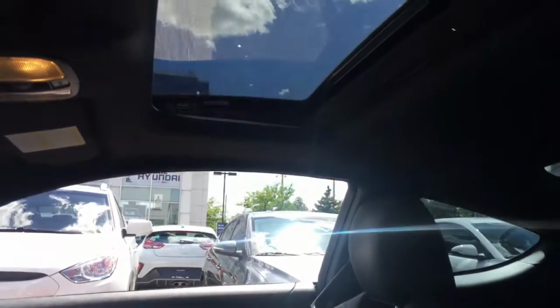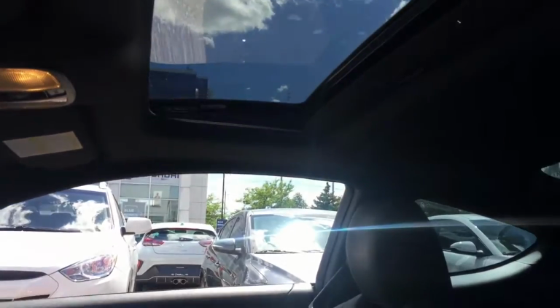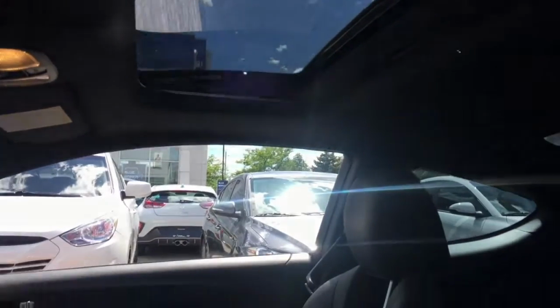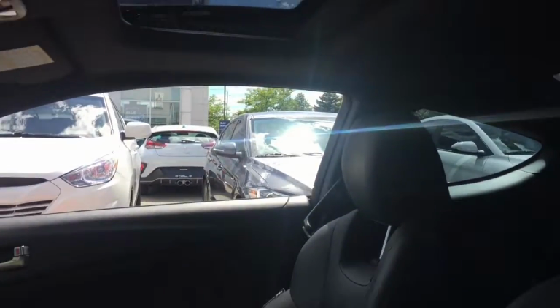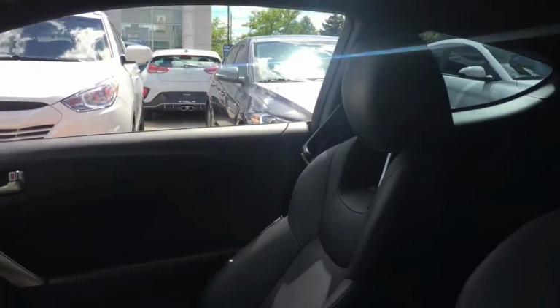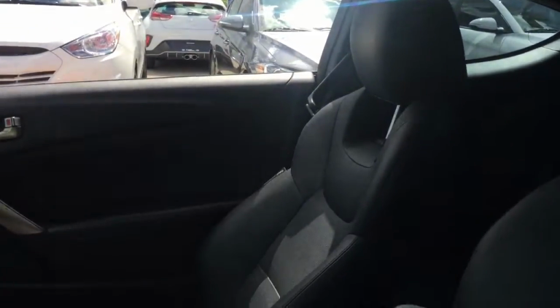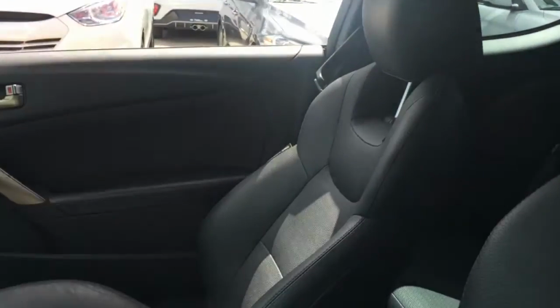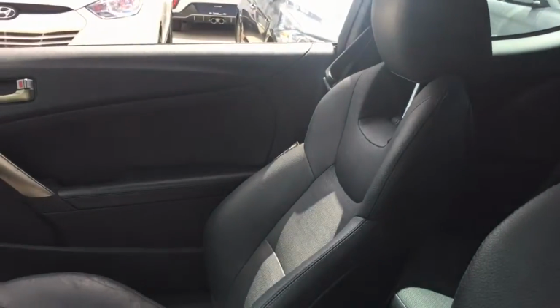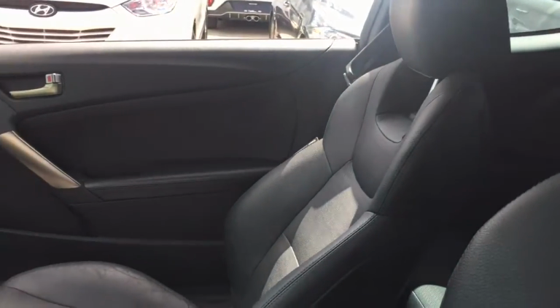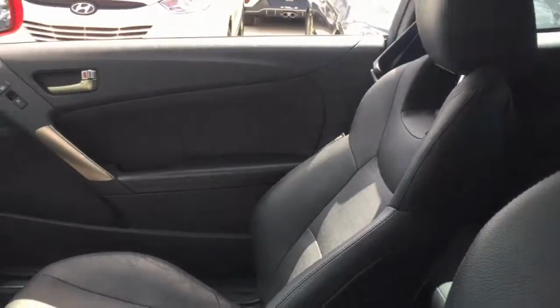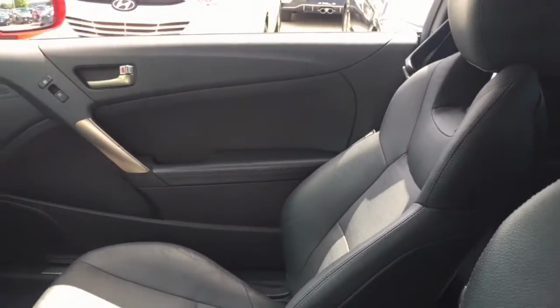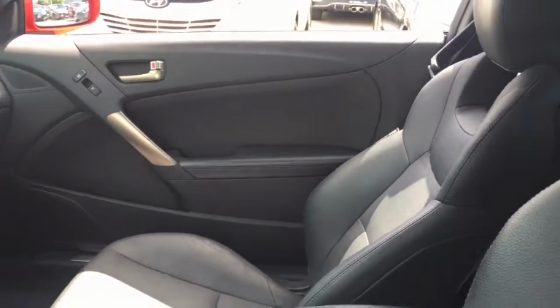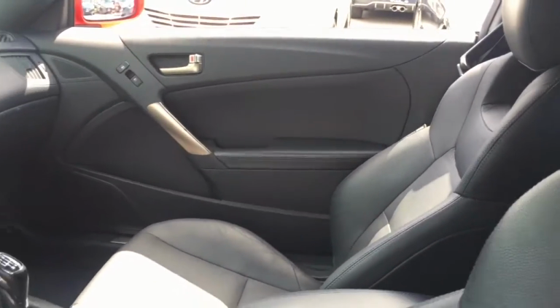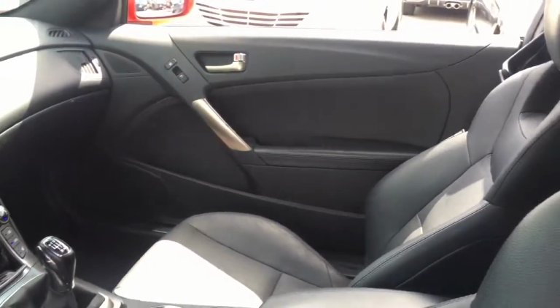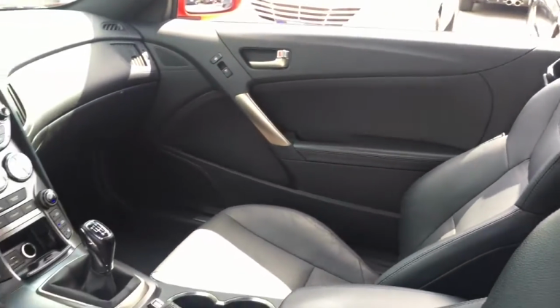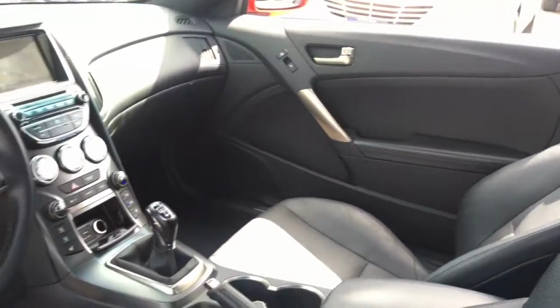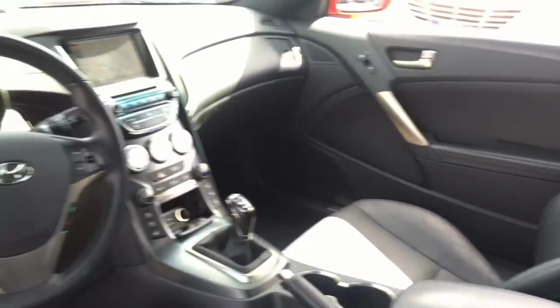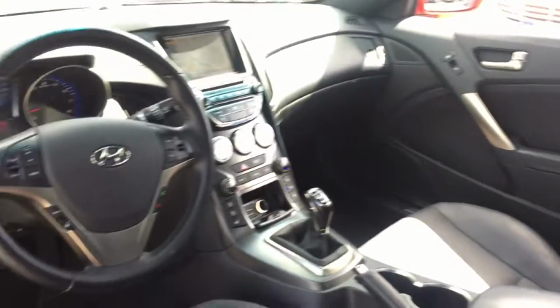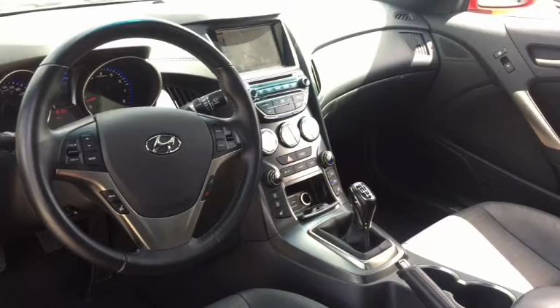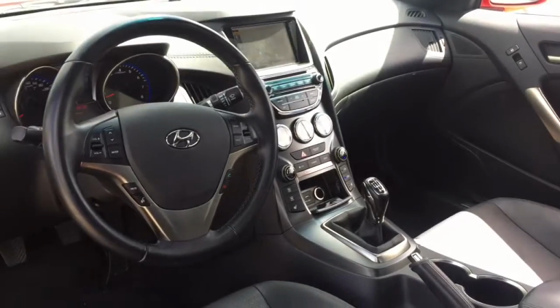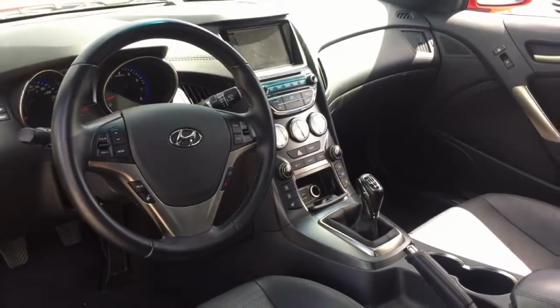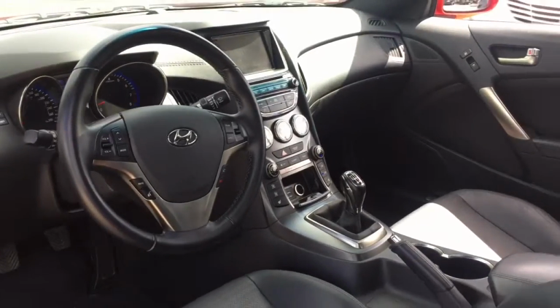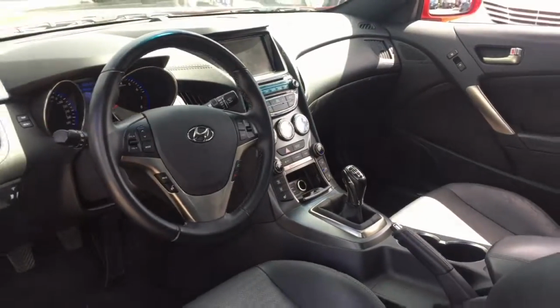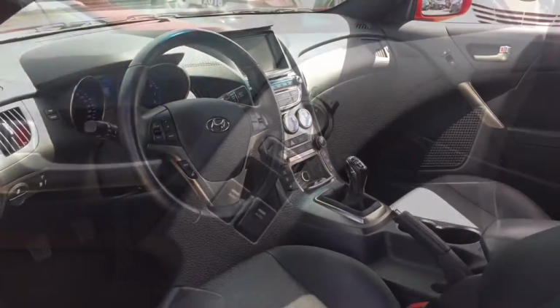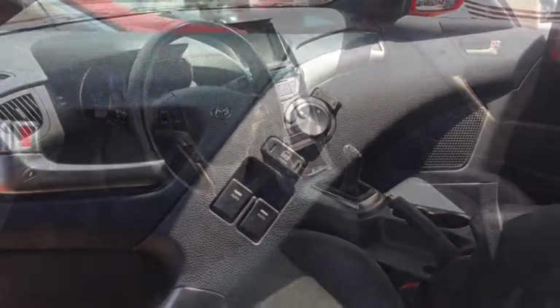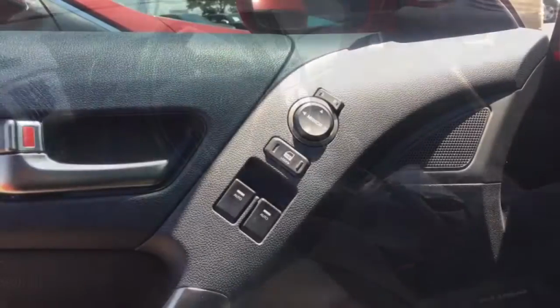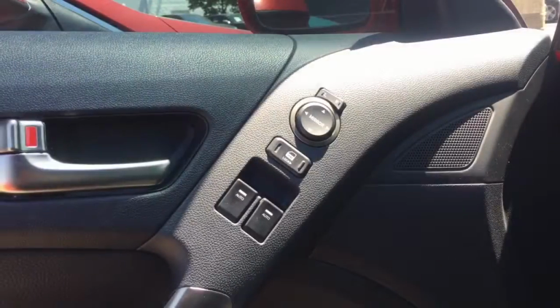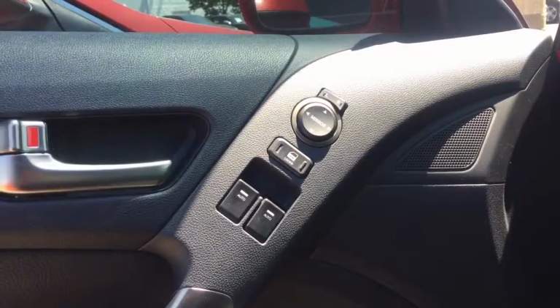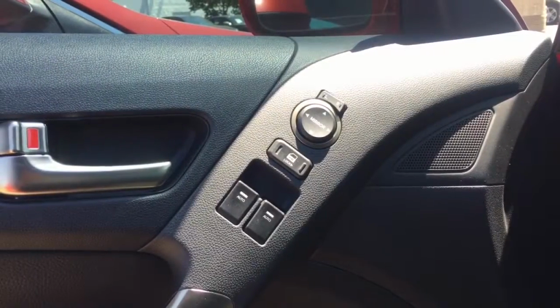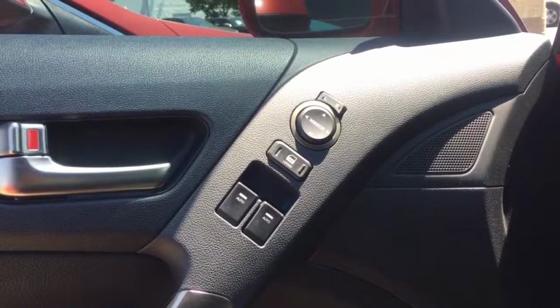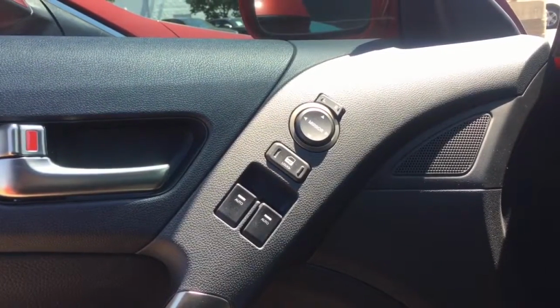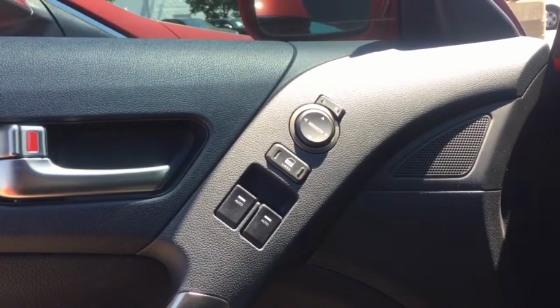Sport-oriented sophistication characterizes the lavish cockpit. You'll notice that the headroom and legroom make even the longest drives enjoyable.